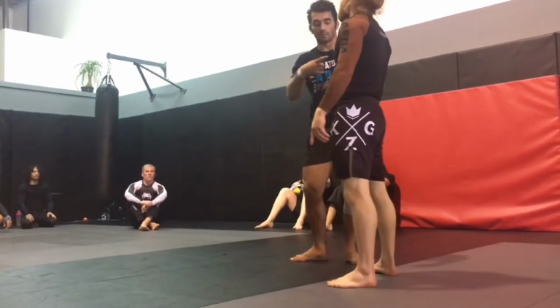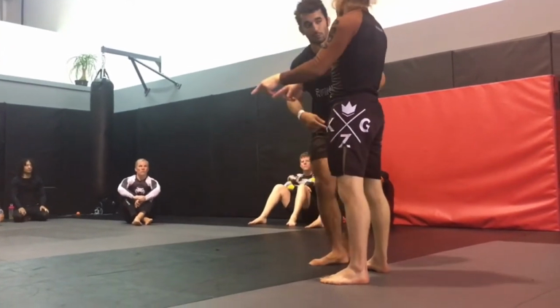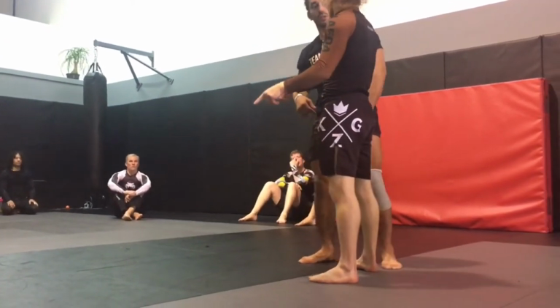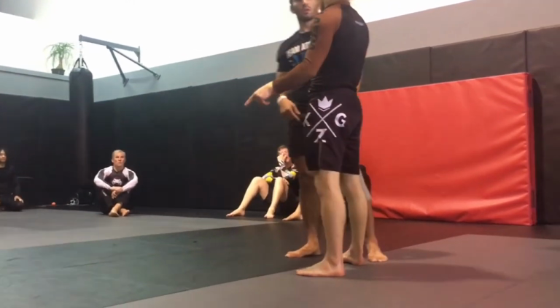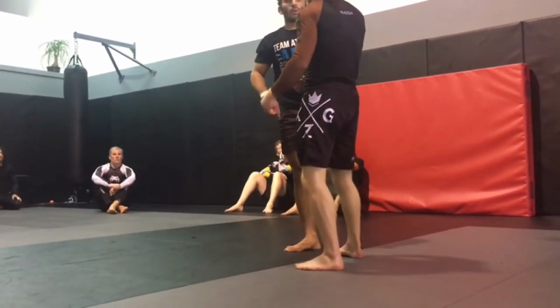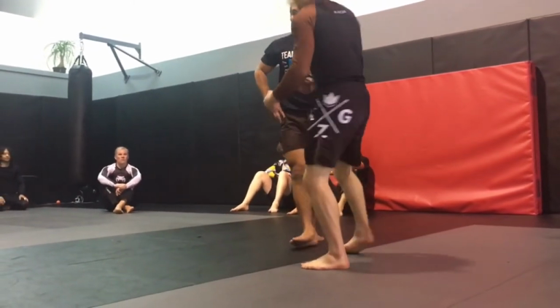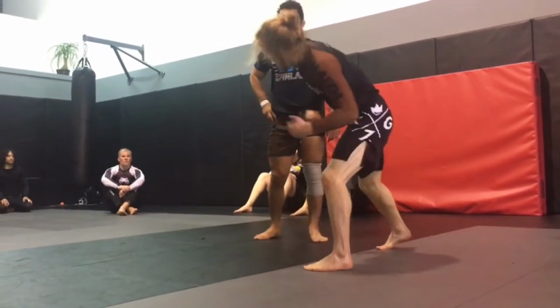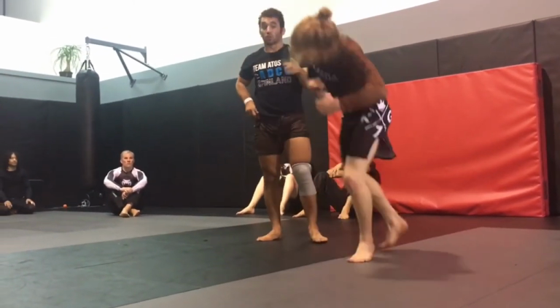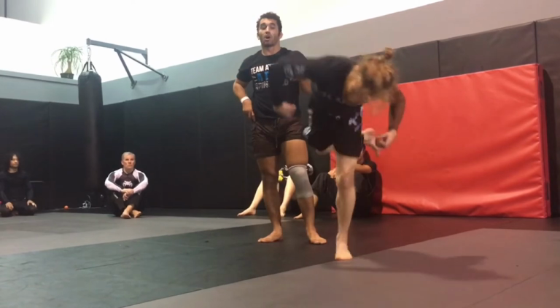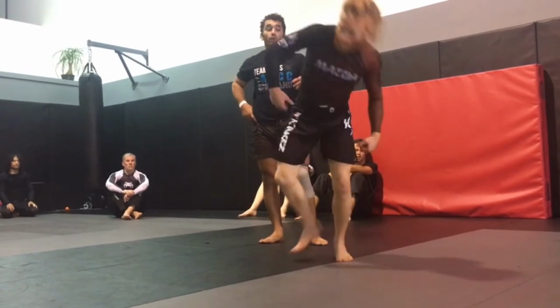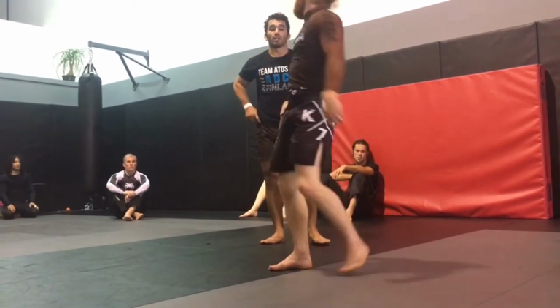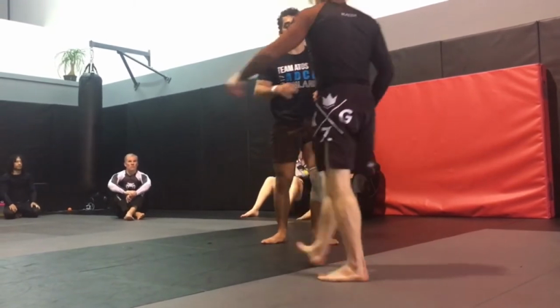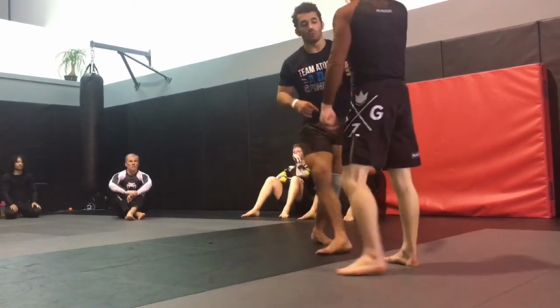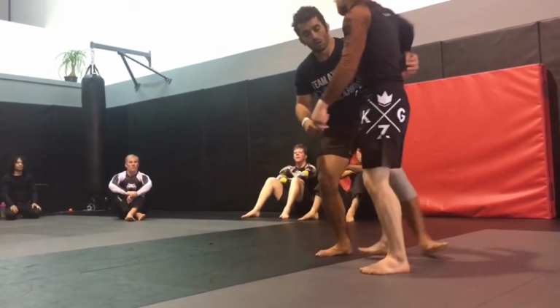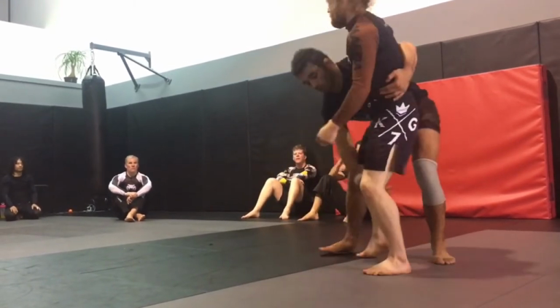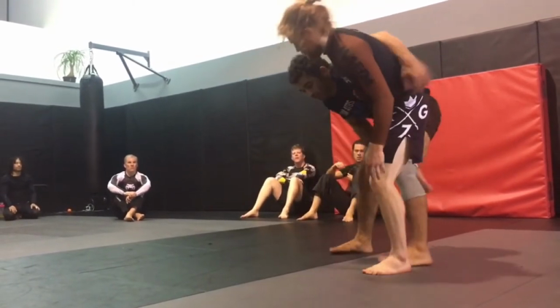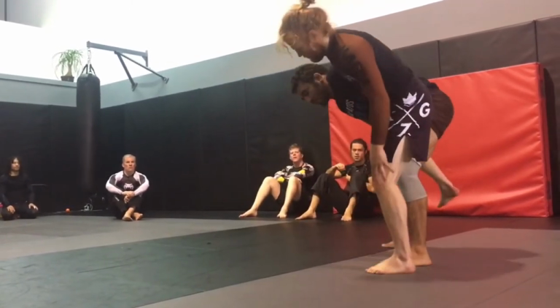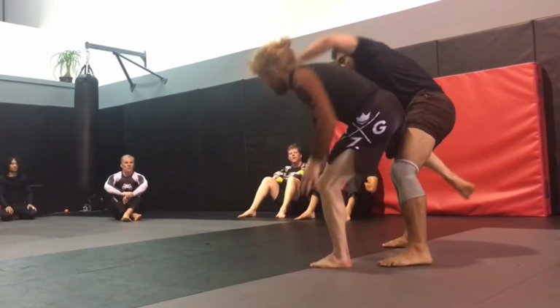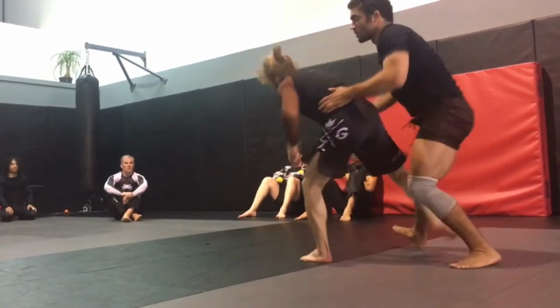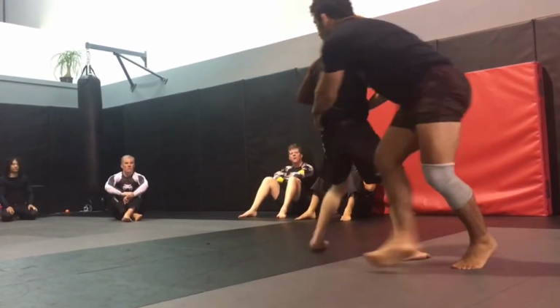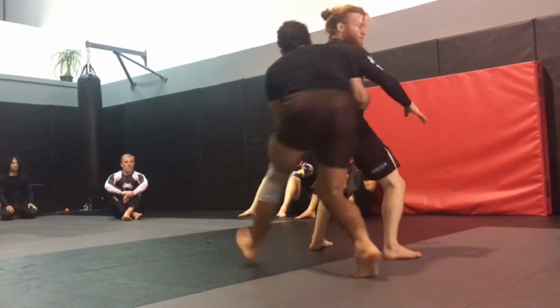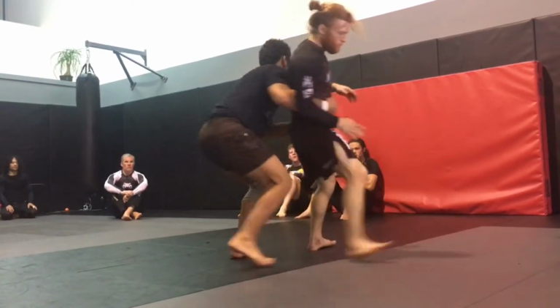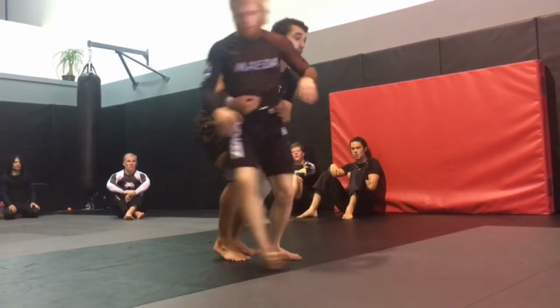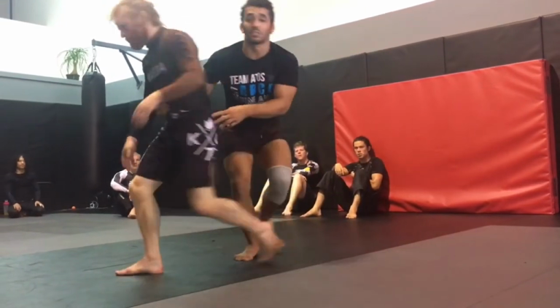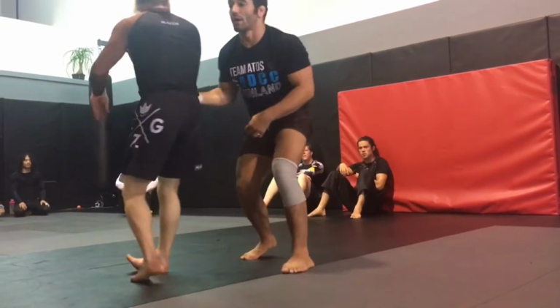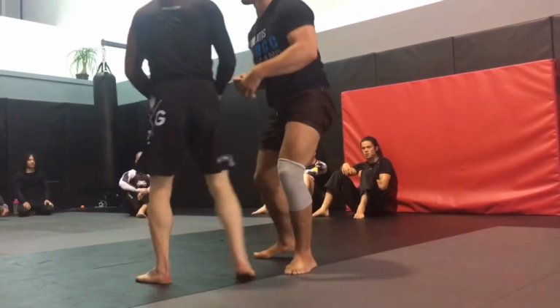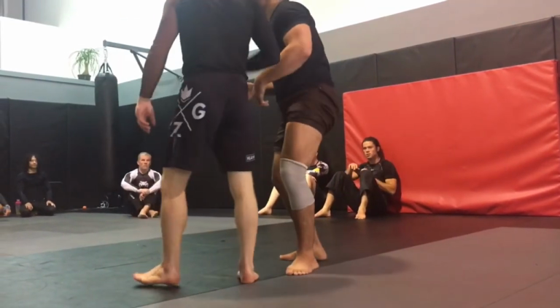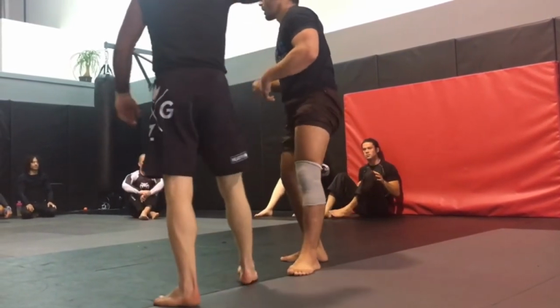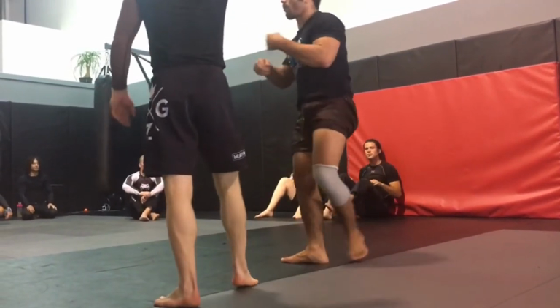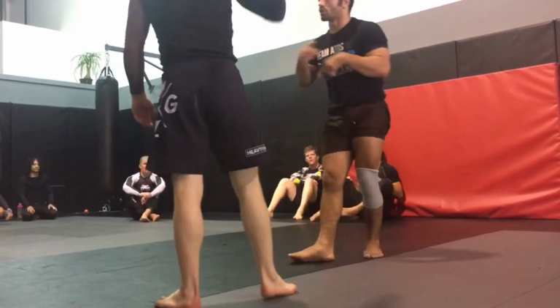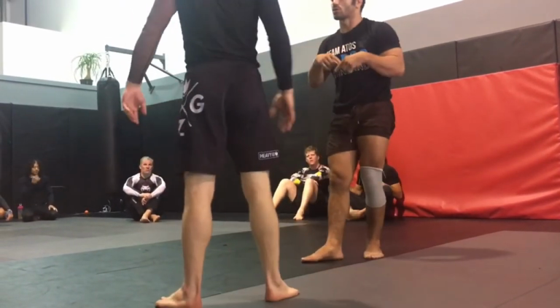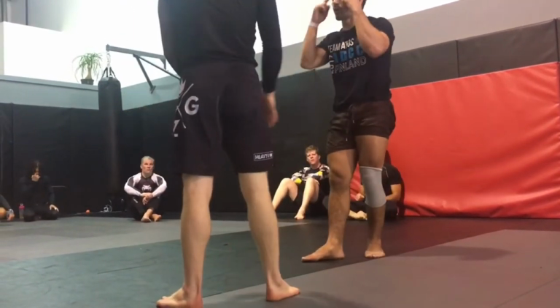Will they go into all fours like that? If they whizzer really hard, they will. Let's say they don't — let's say they just kind of do this. I can still get a good angle. I still got my angle. I don't want to tackle it. And that's how we drill these reactions.